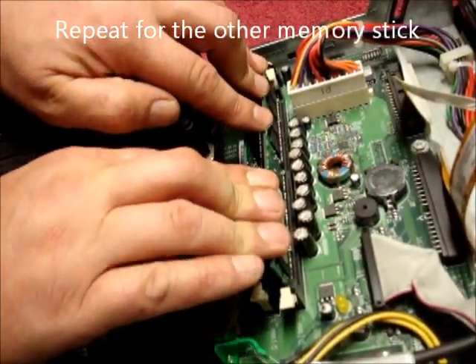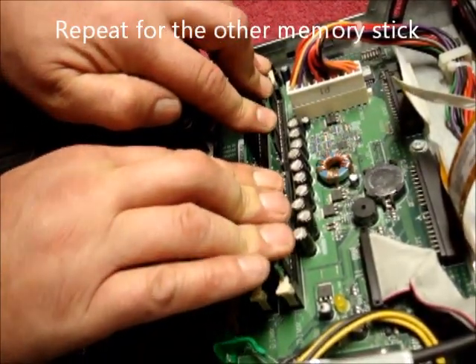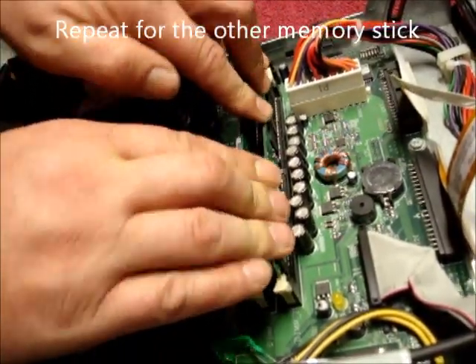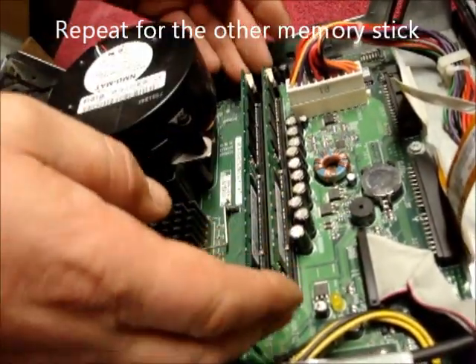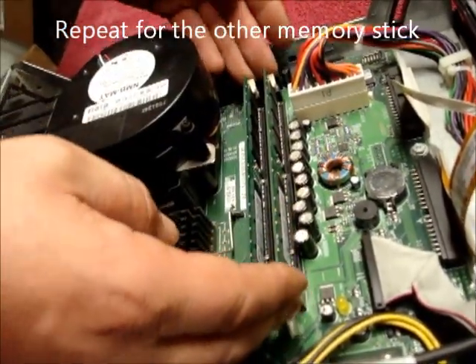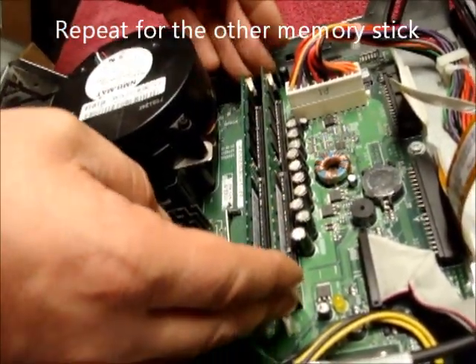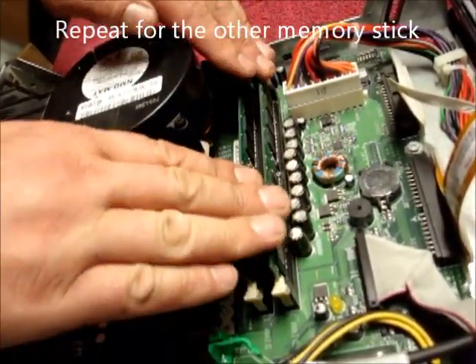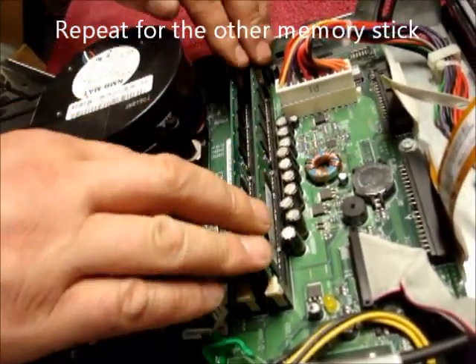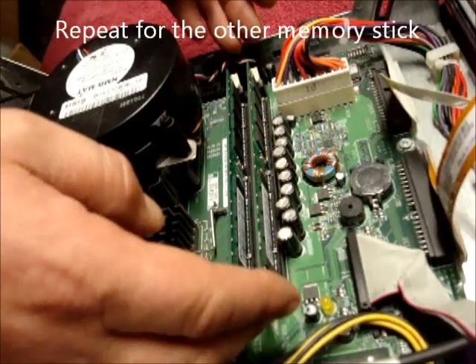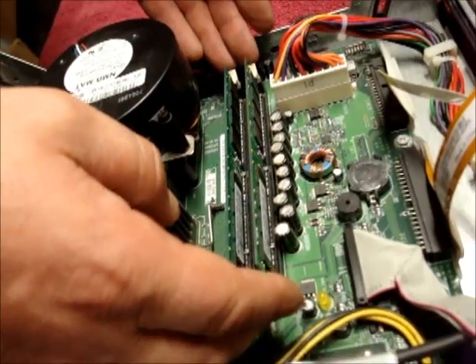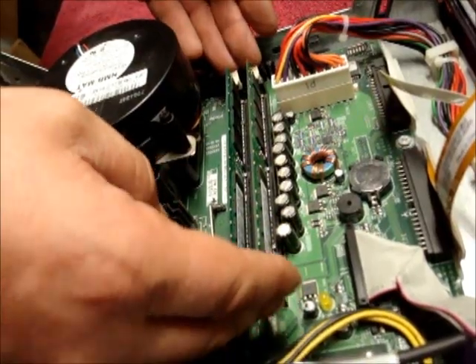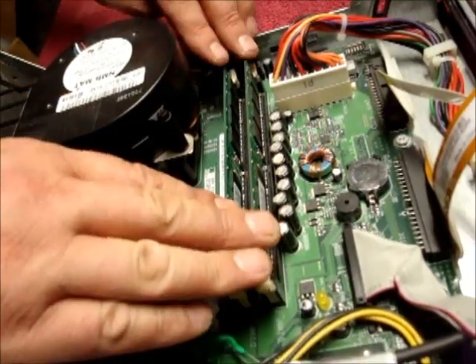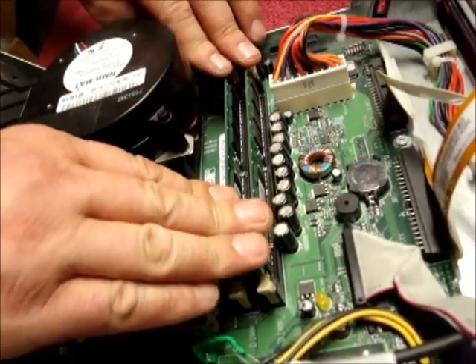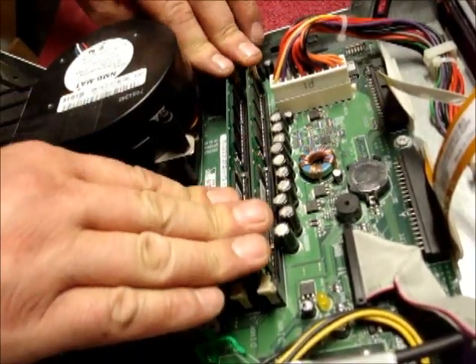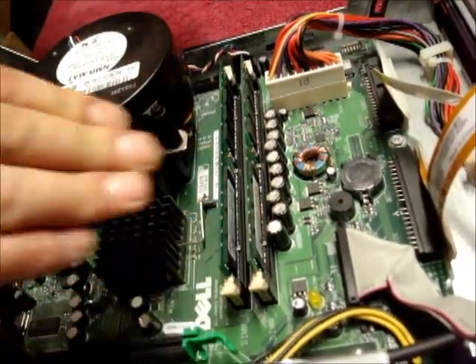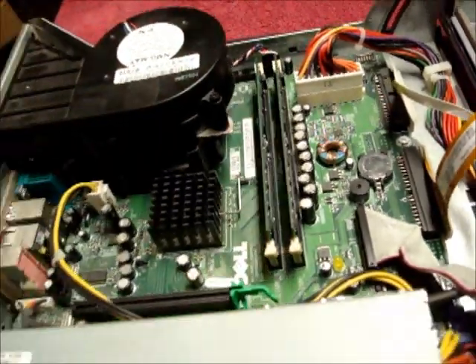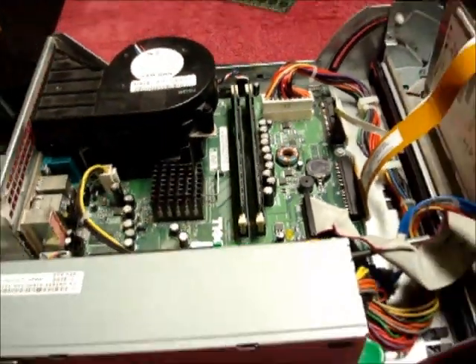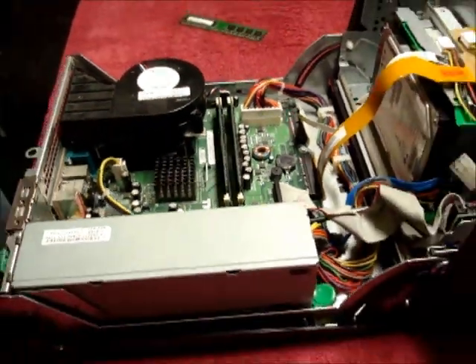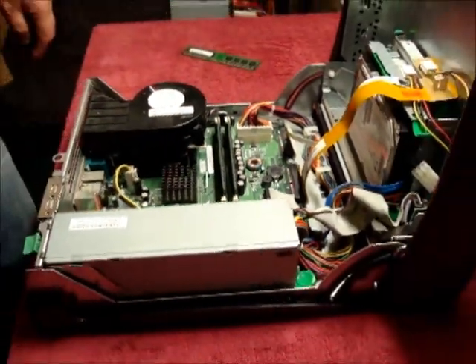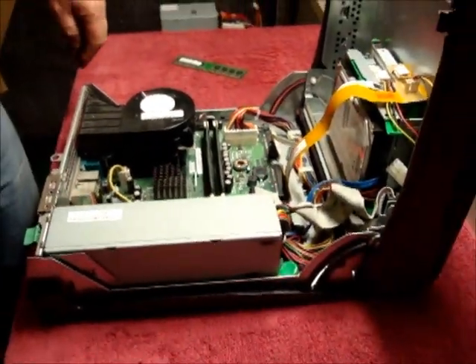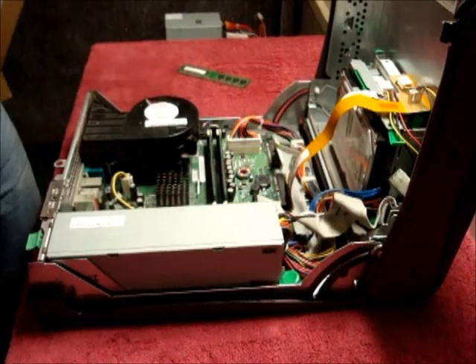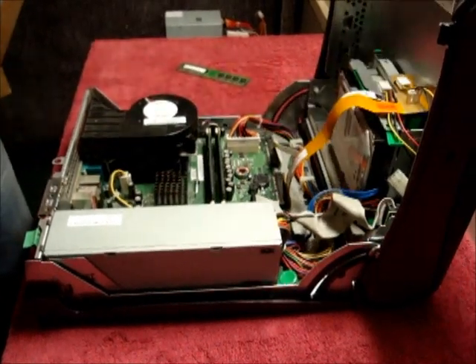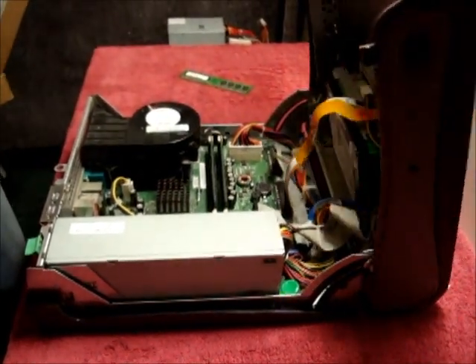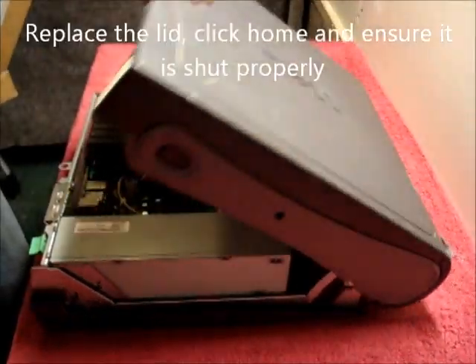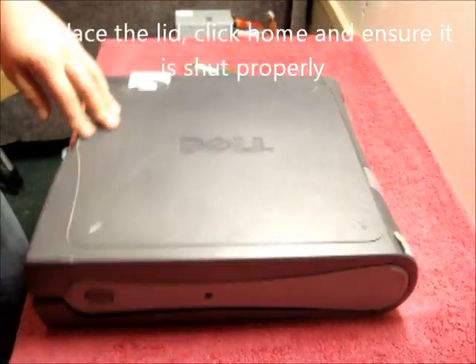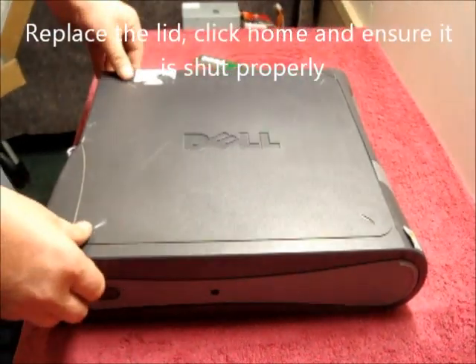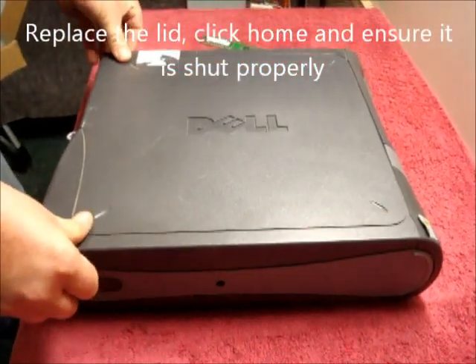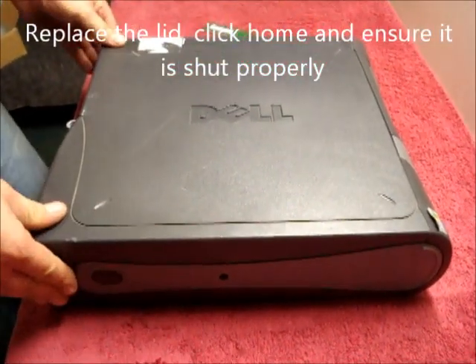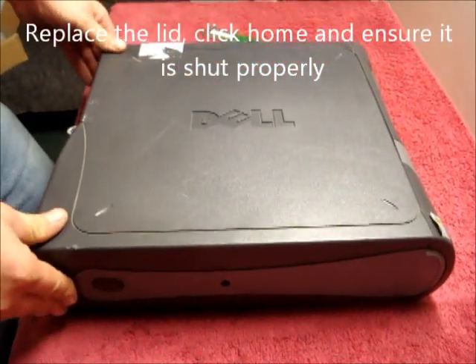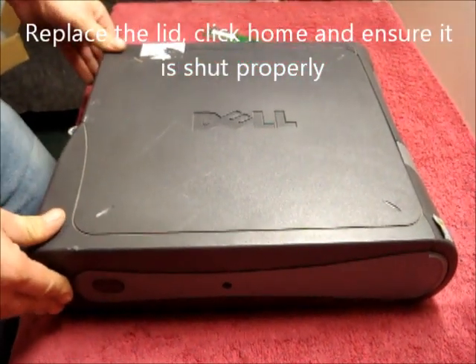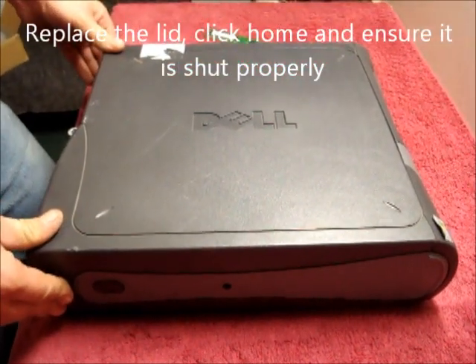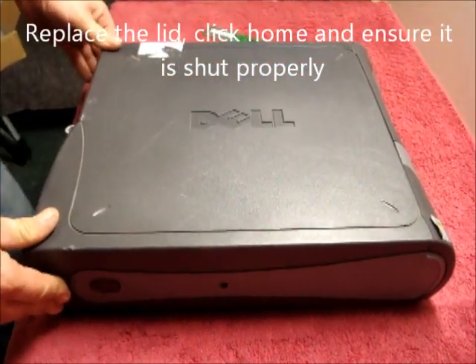Like so. Check they're both seated firmly and the clips are in place. And that is your memory changed. Replace the lid, clip on, and ensure it's shut properly.